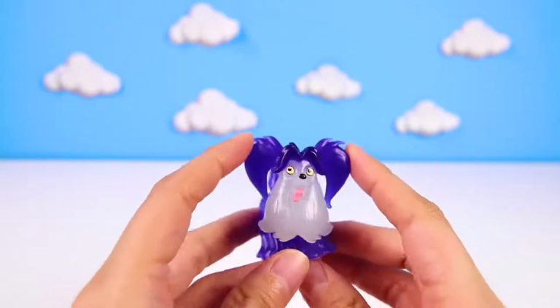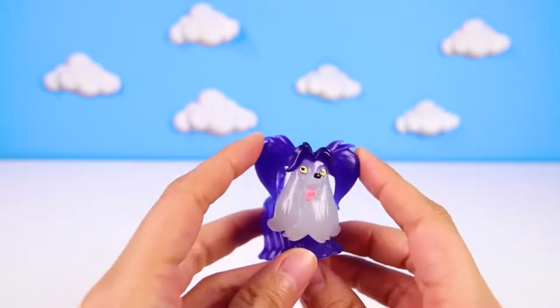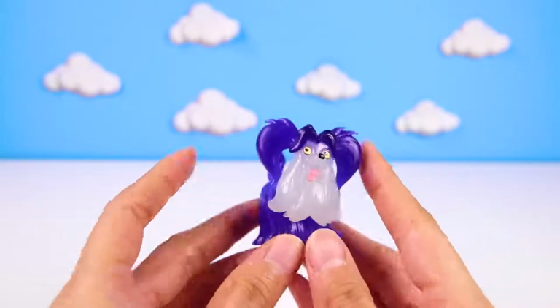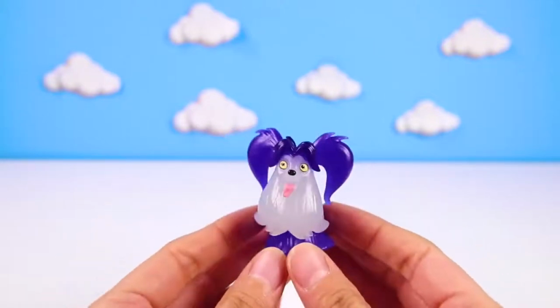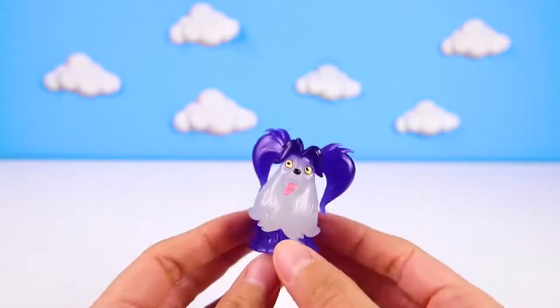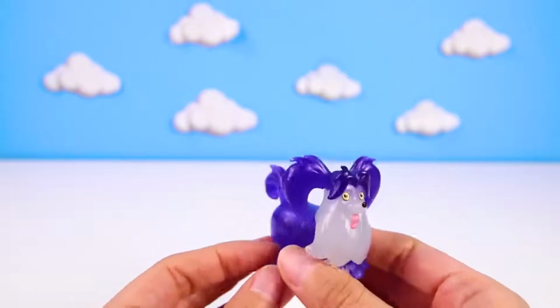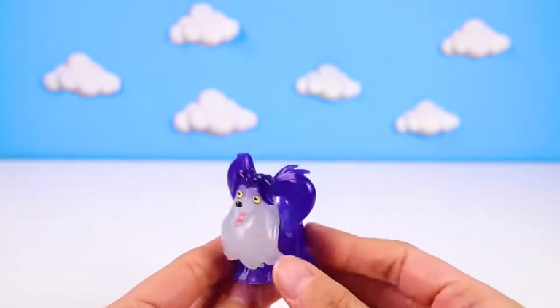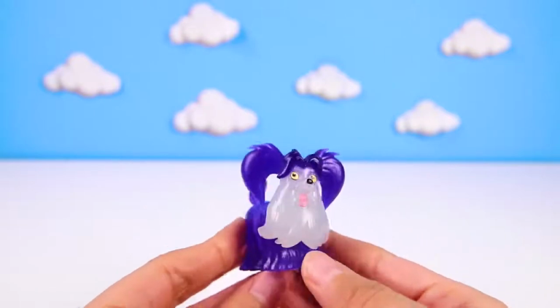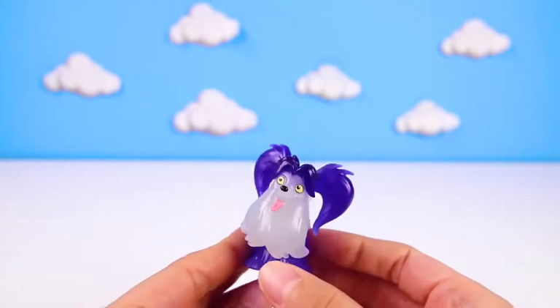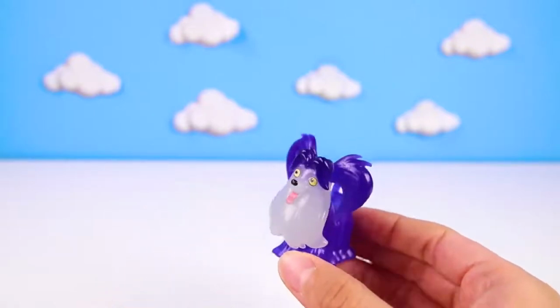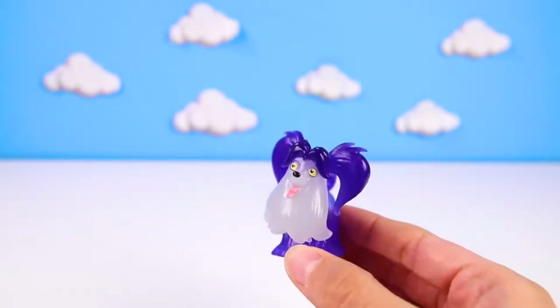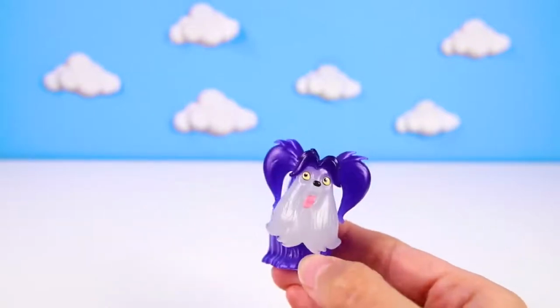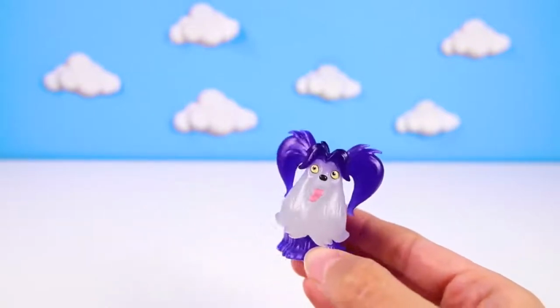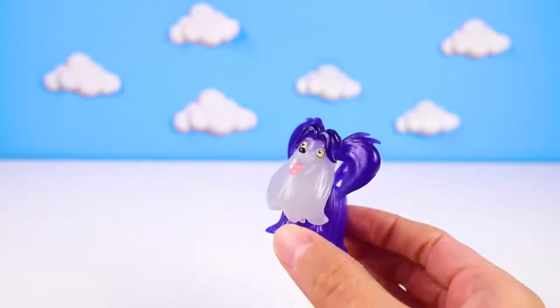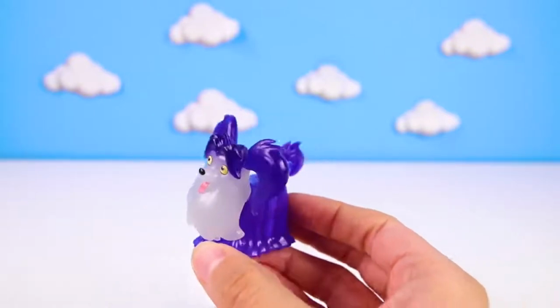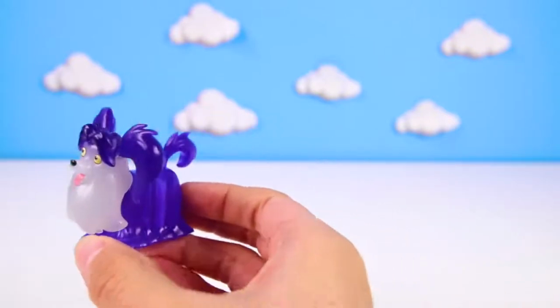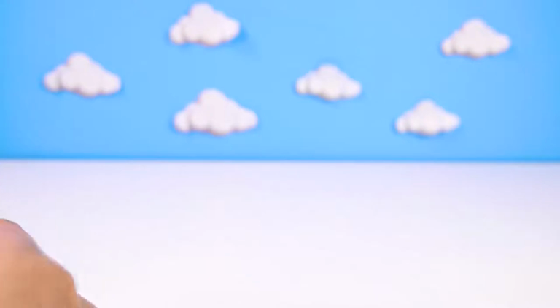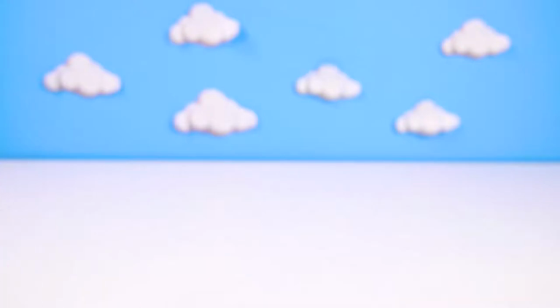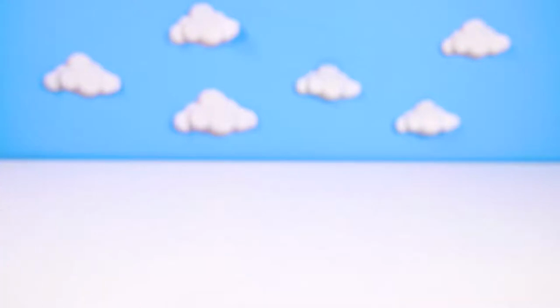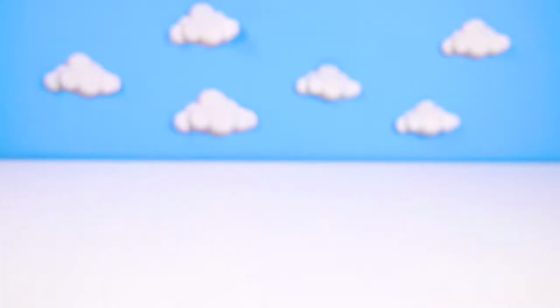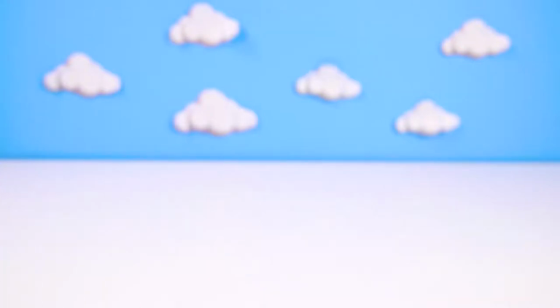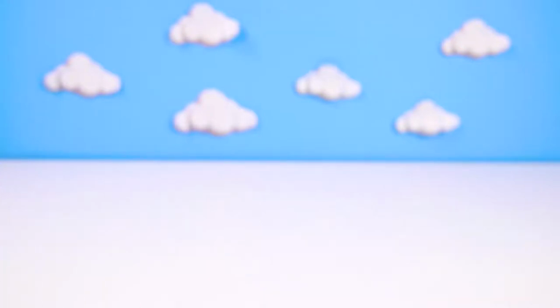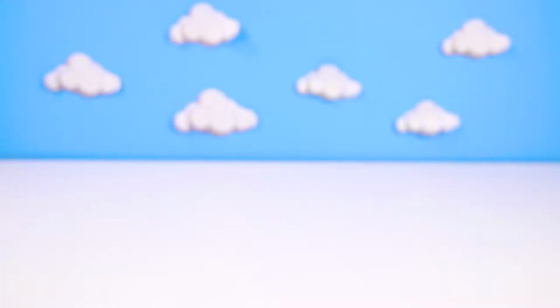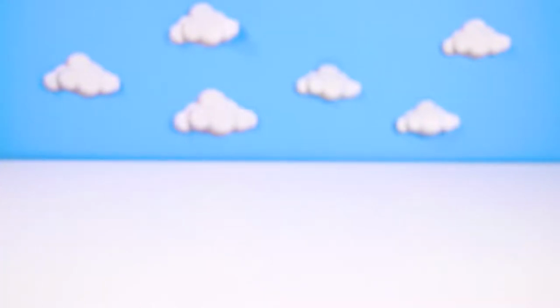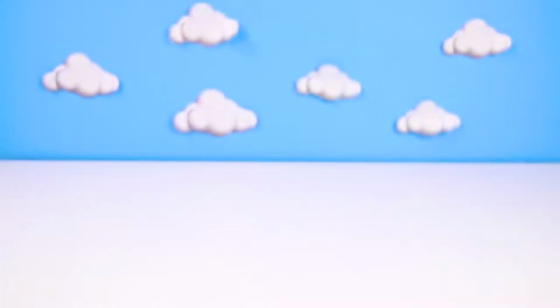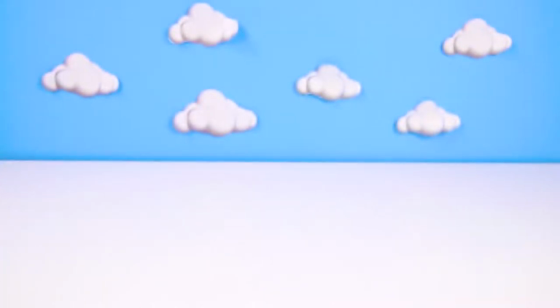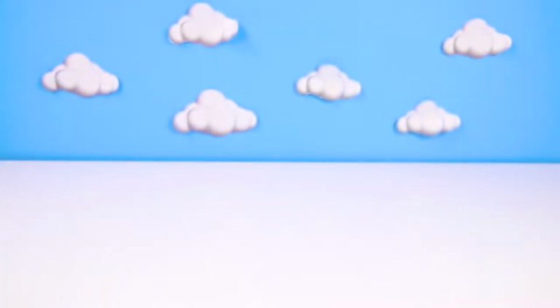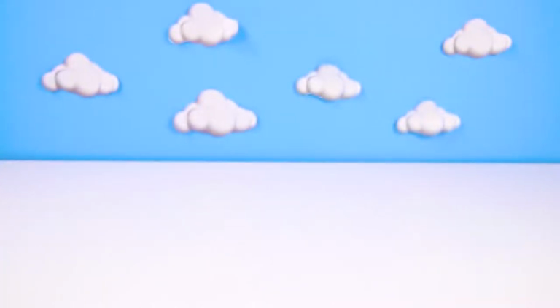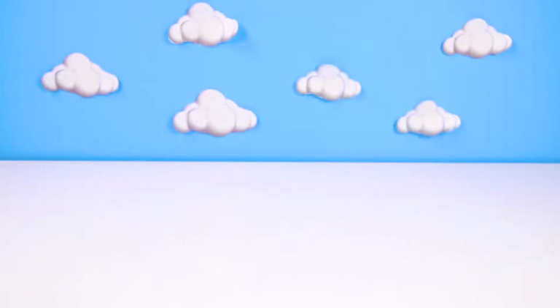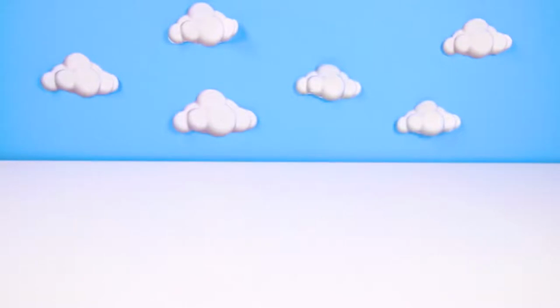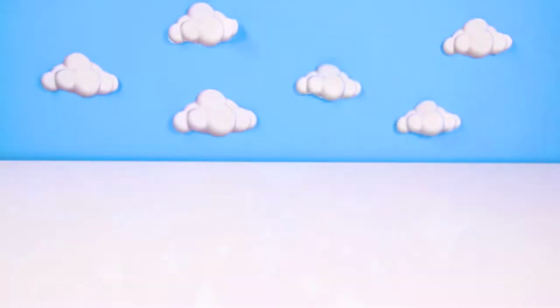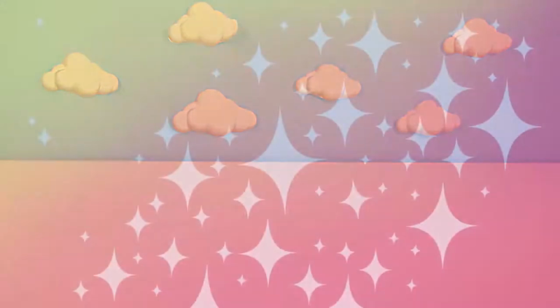Thanks for joining me today! It was so much fun looking for our missing fingerling friends! If you liked hatching these fingerling eggs with me, then don't forget to subscribe to my channel! Now are you ready for our next fingerling adventure? Let's go!